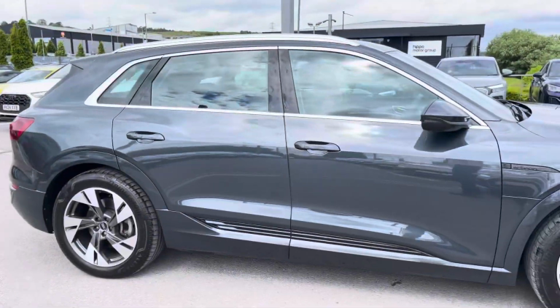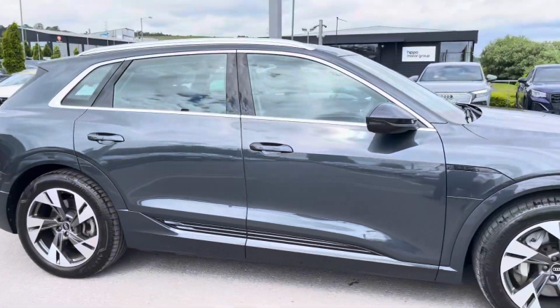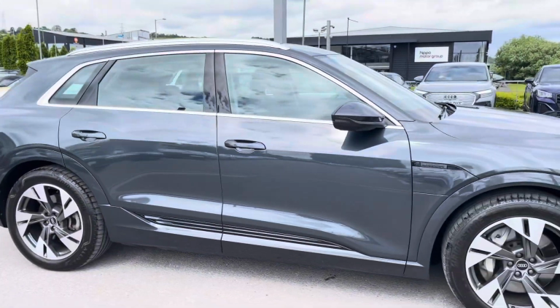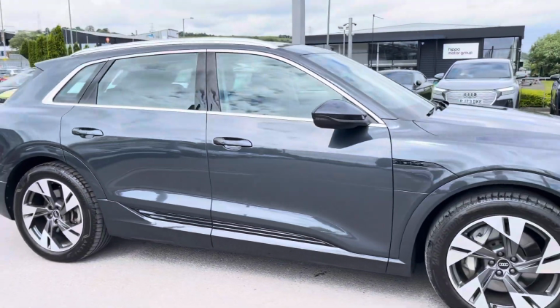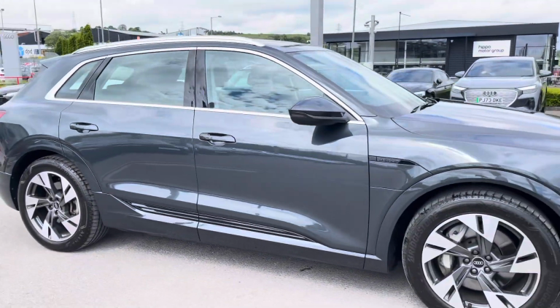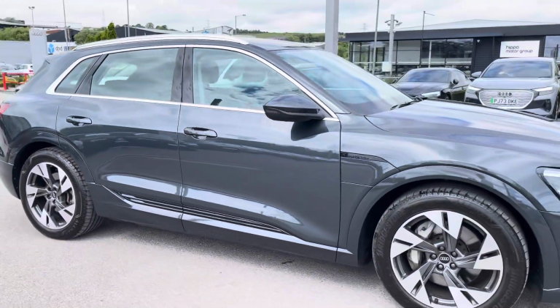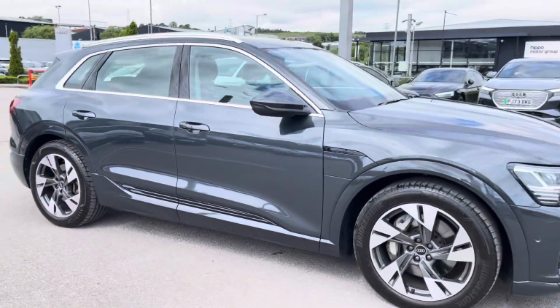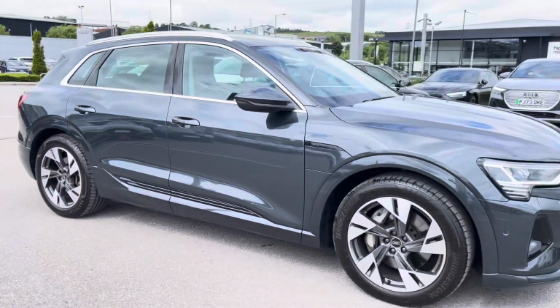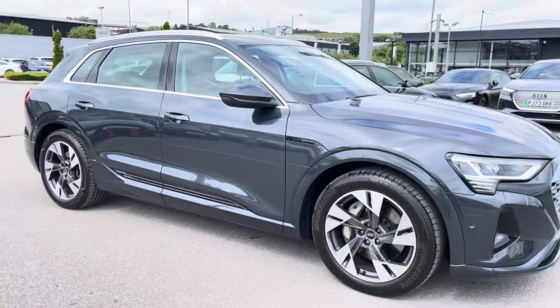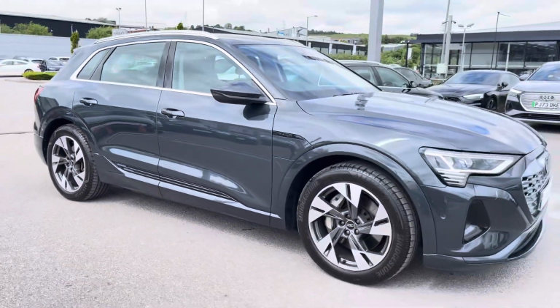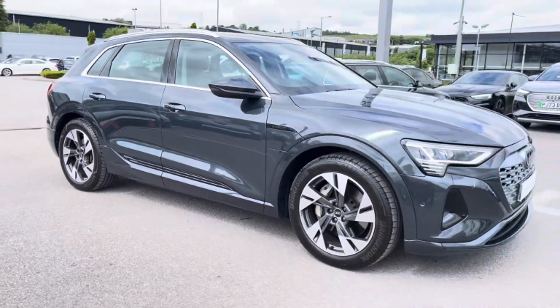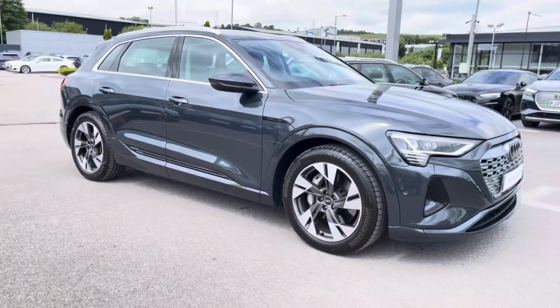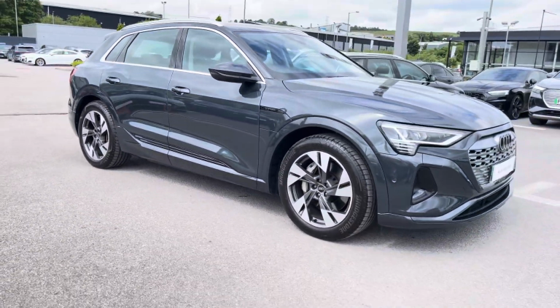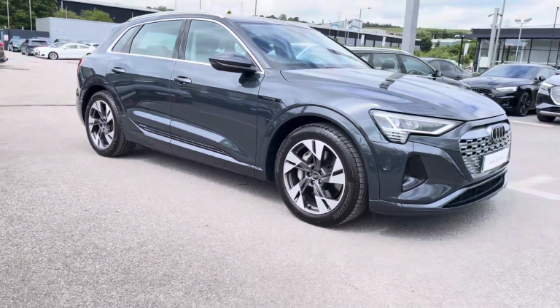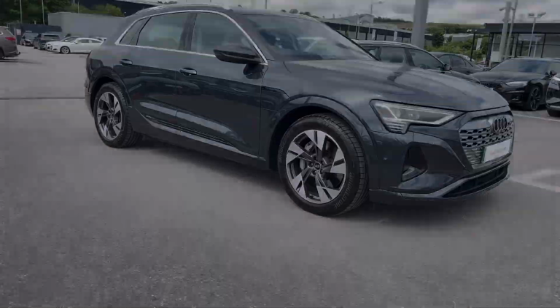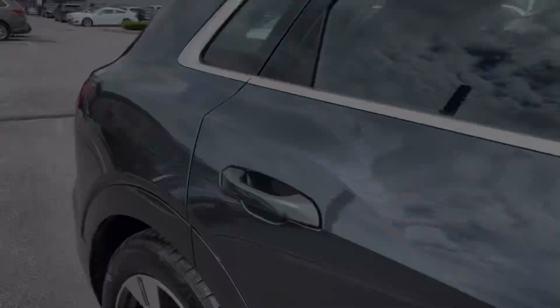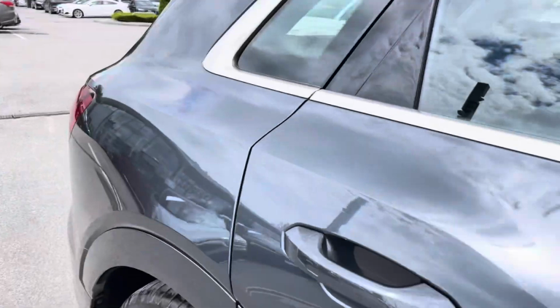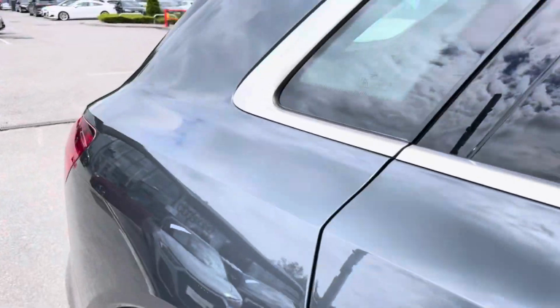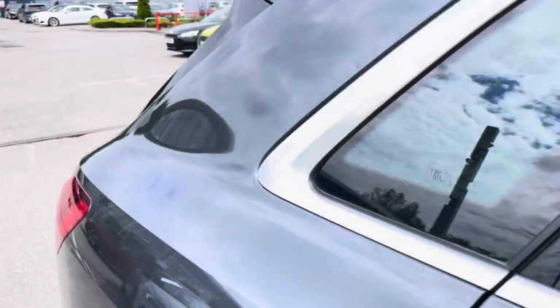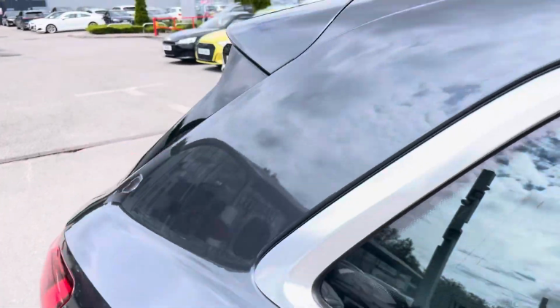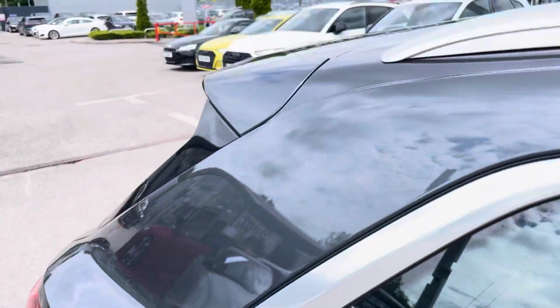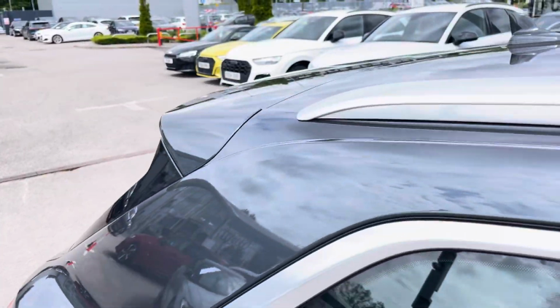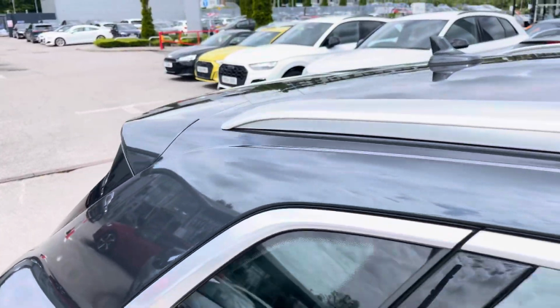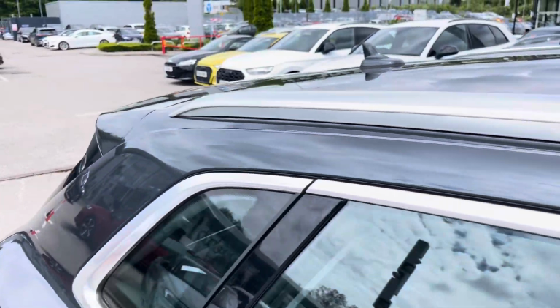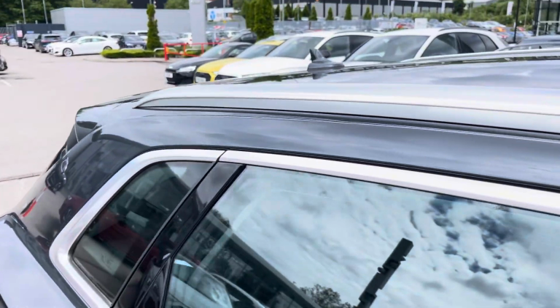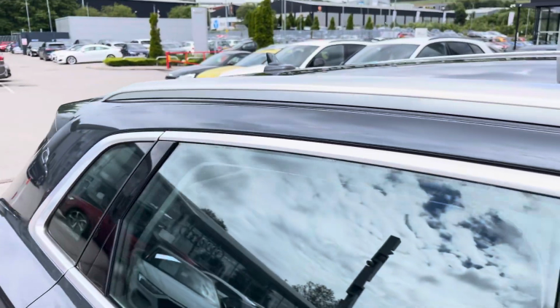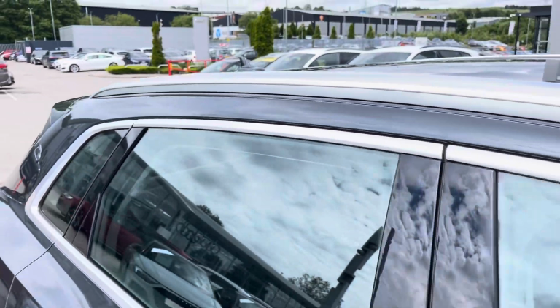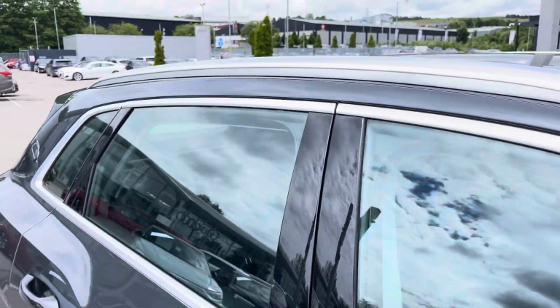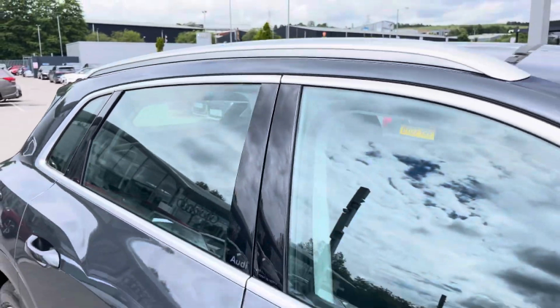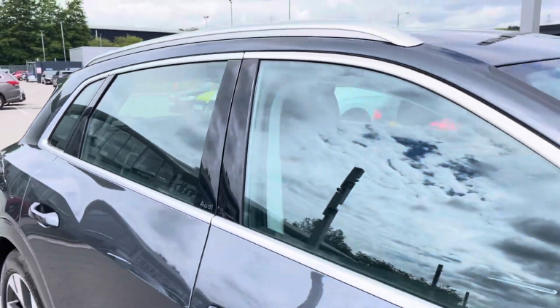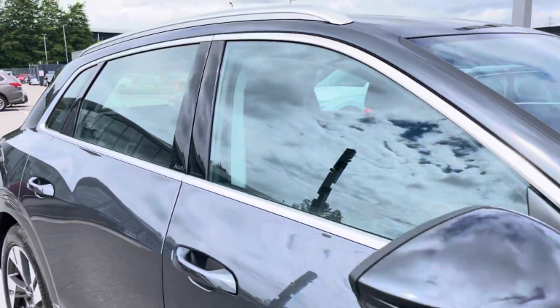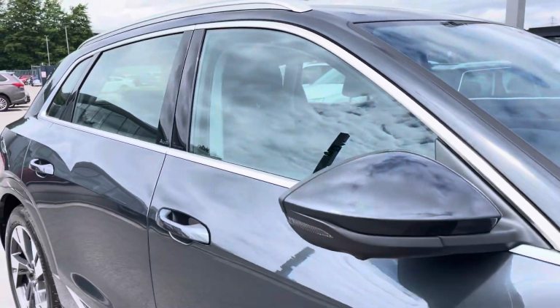This particular Q8 e-tron is finished in the Manhattan grey metallic paint, which contrasts beautifully with the sport styling, the aluminium roof rails, and aluminium window trims as well.